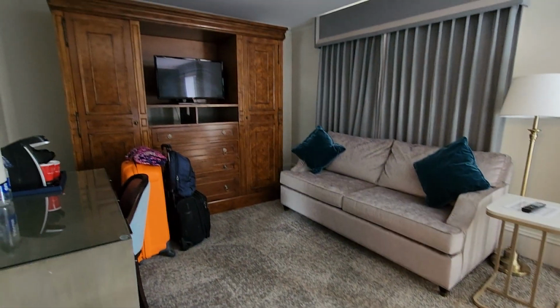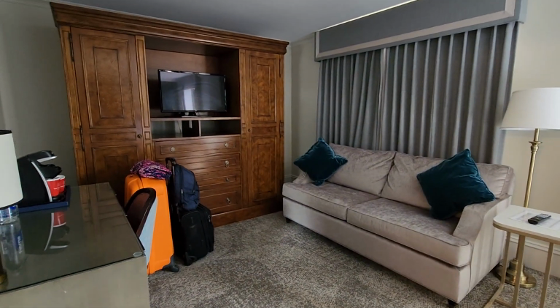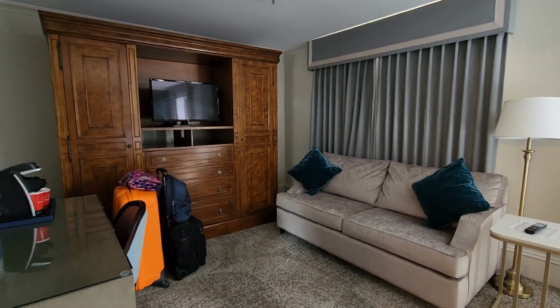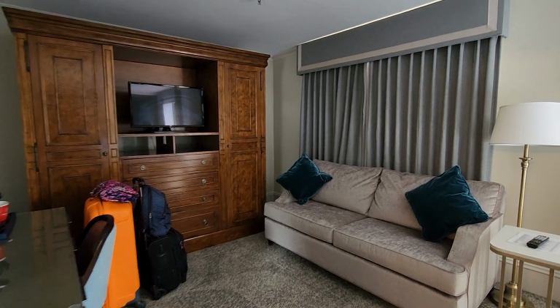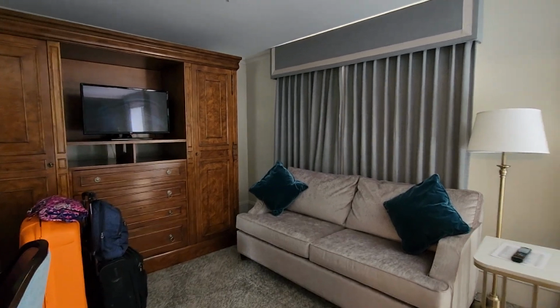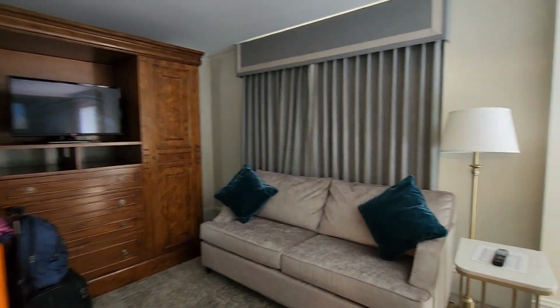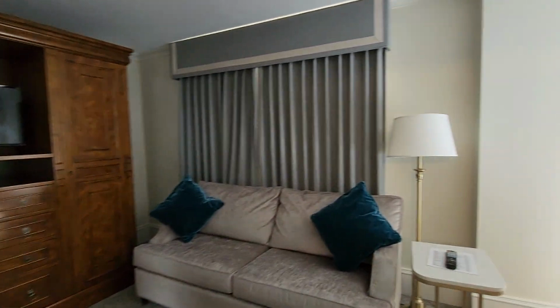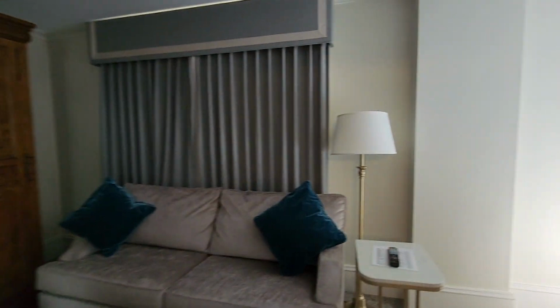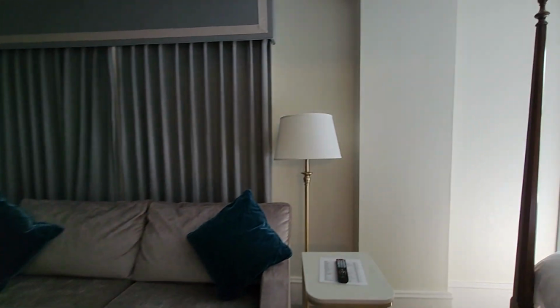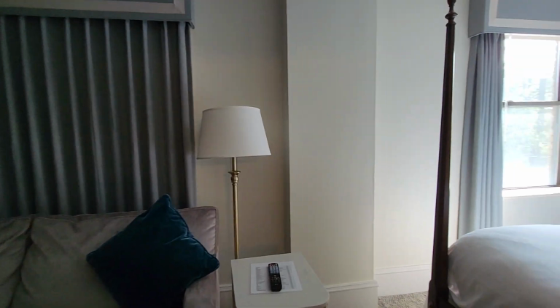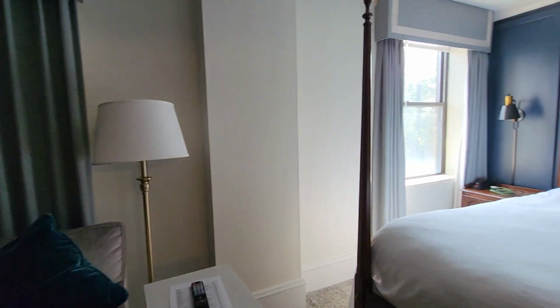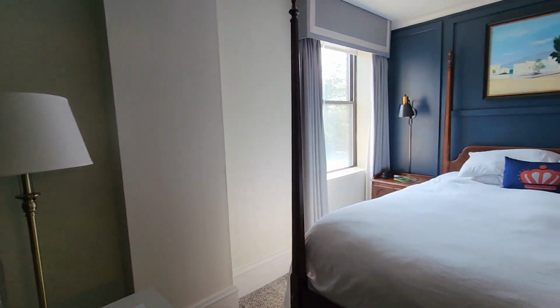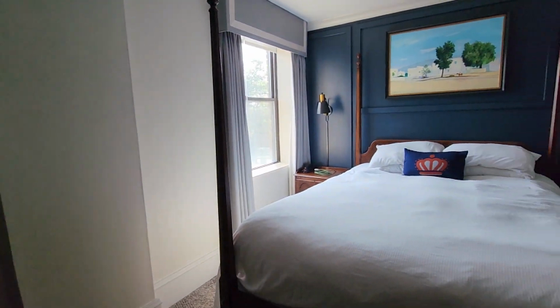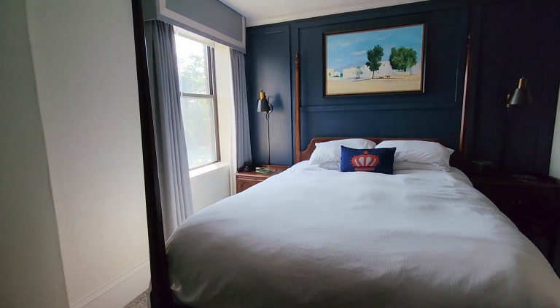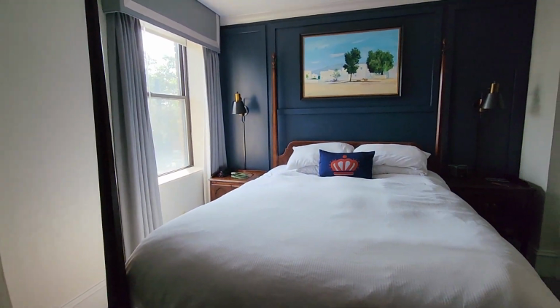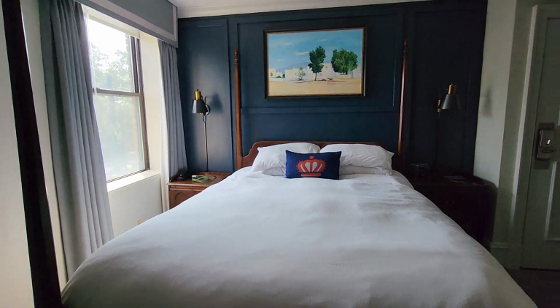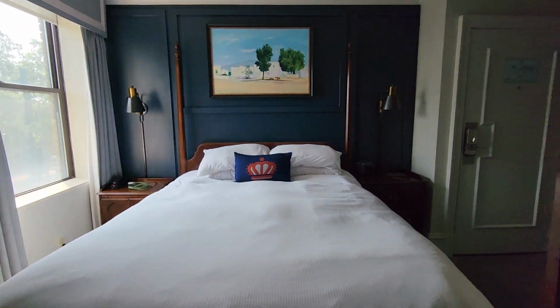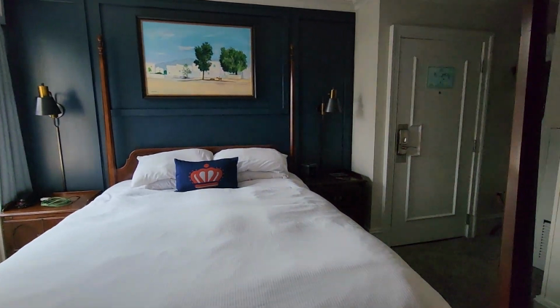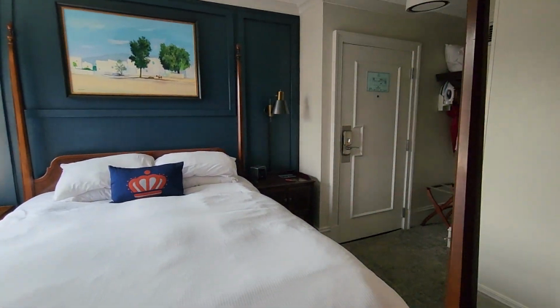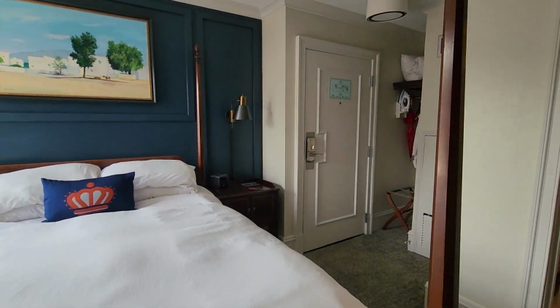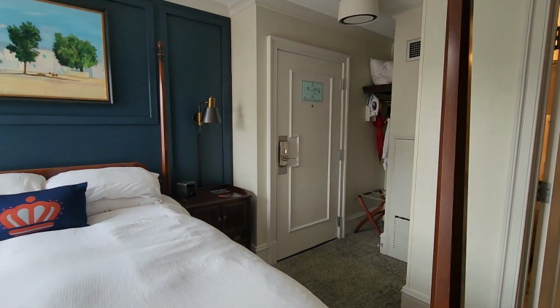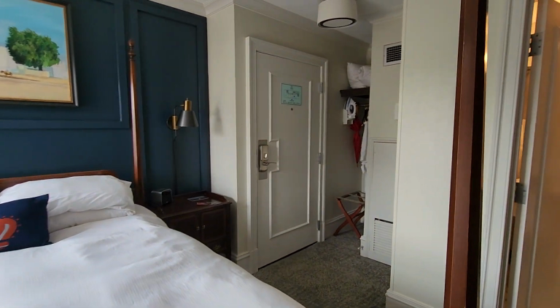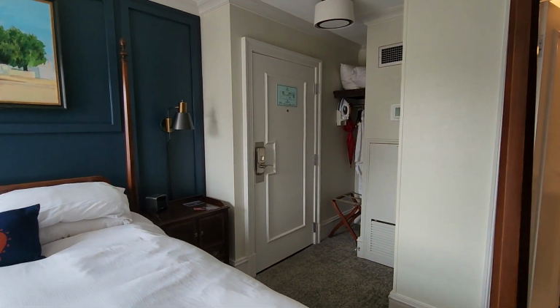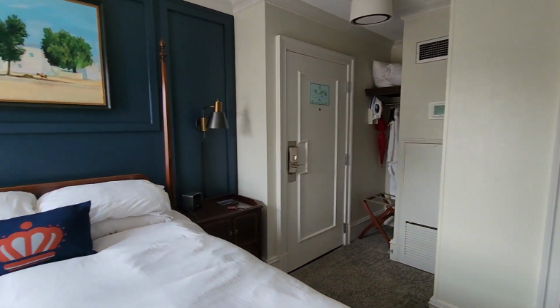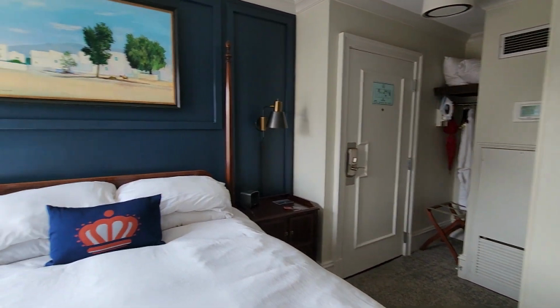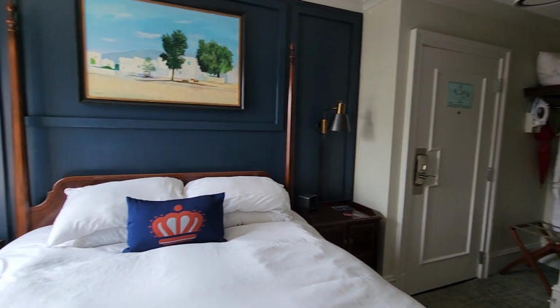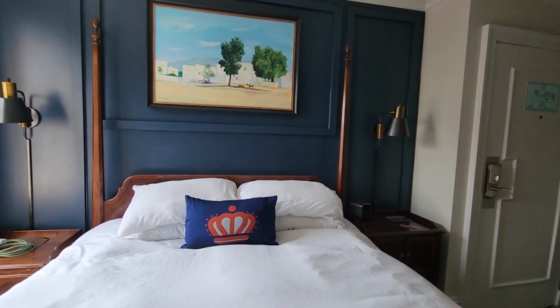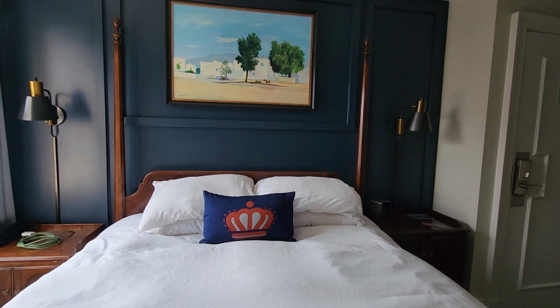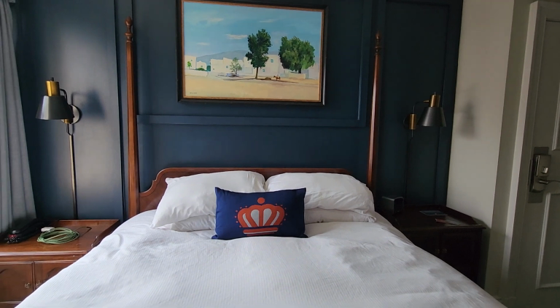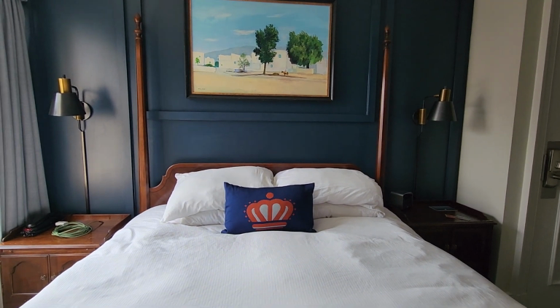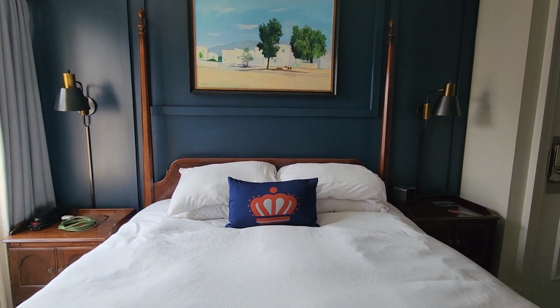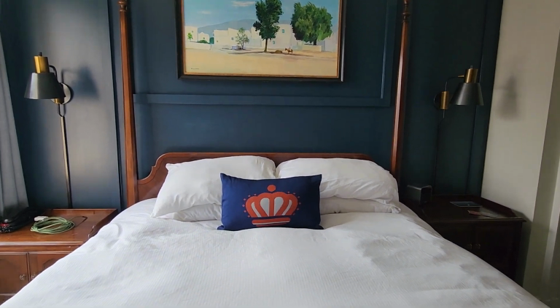So yeah, that's basically it guys — the vintage queen room at the Dunhill, Charlotte, North Carolina. I had a lovely stay in this historic hotel. It was a stay fit for a queen.